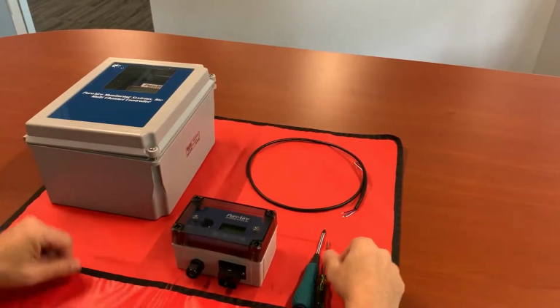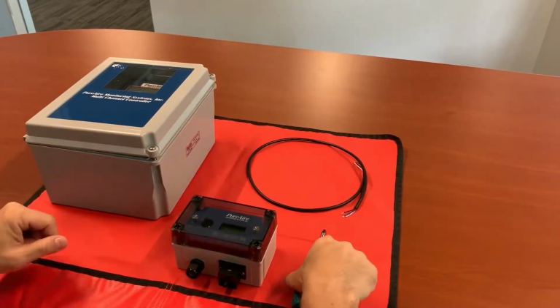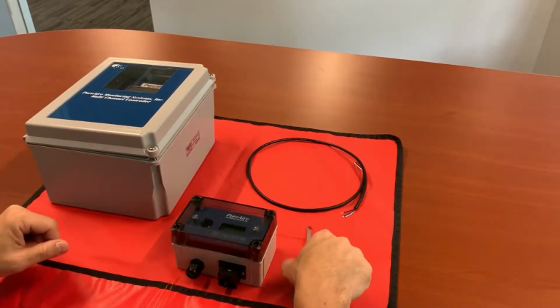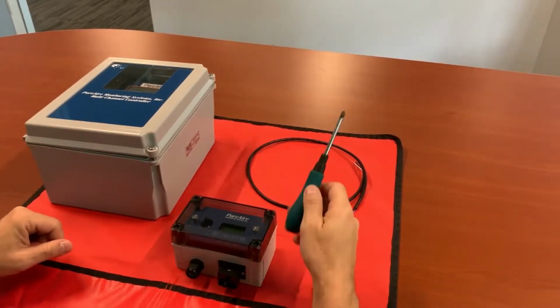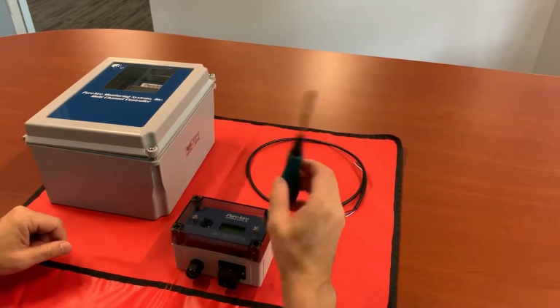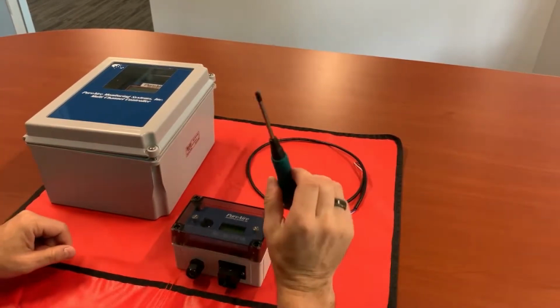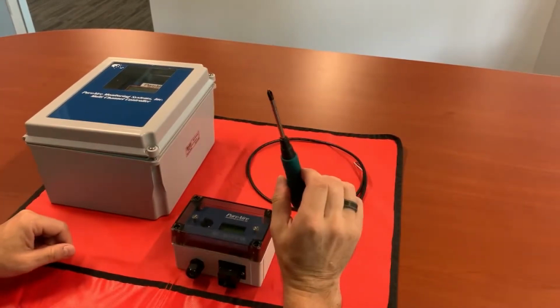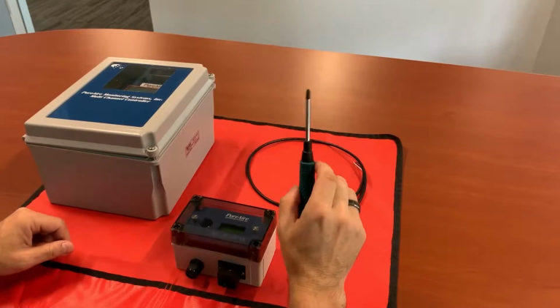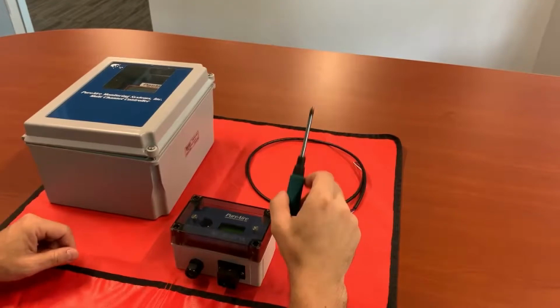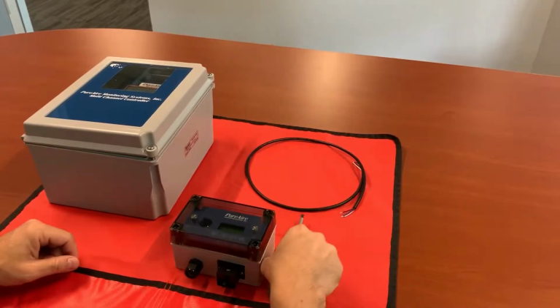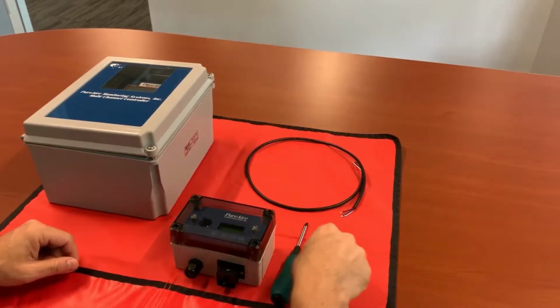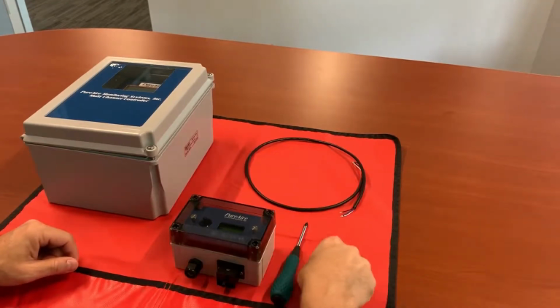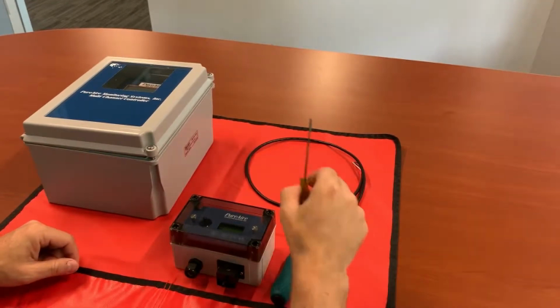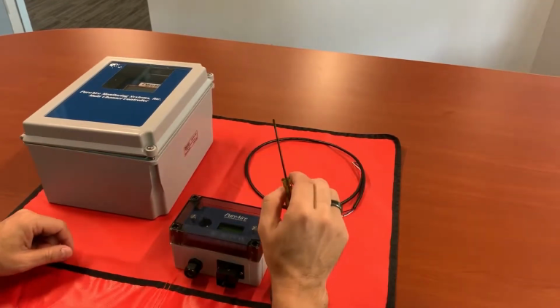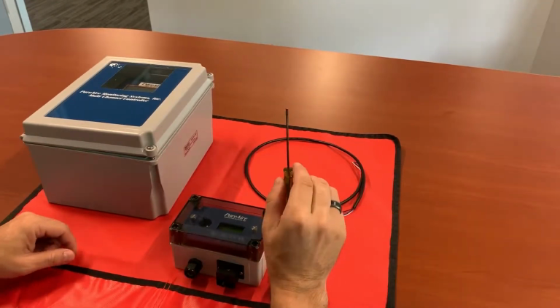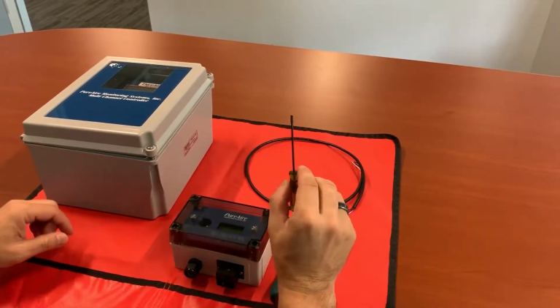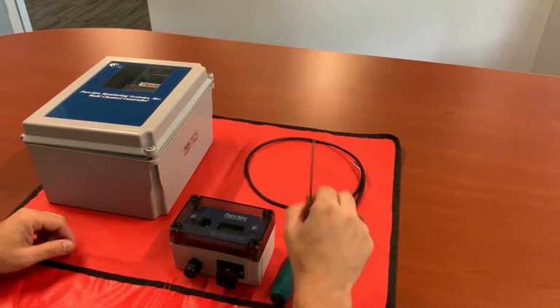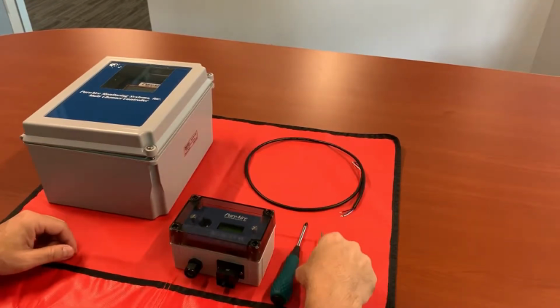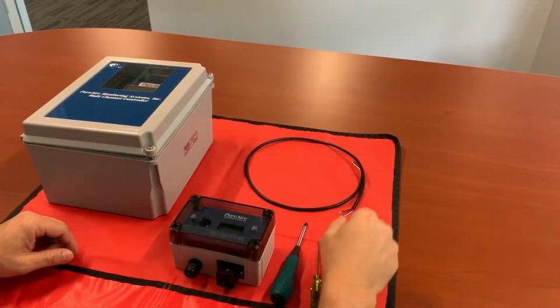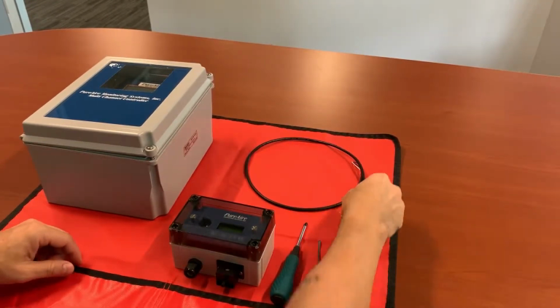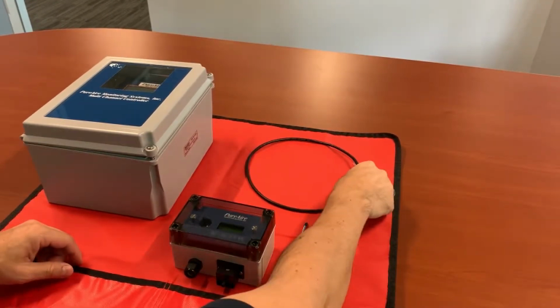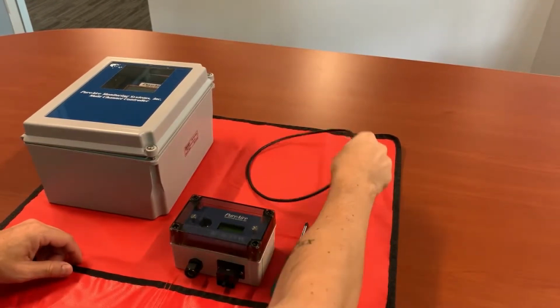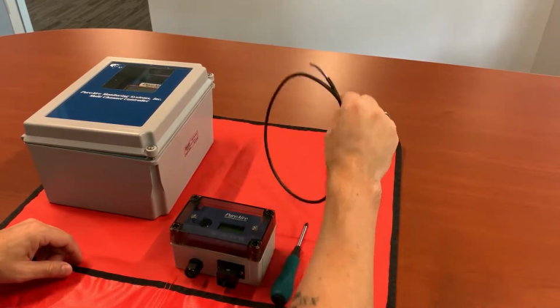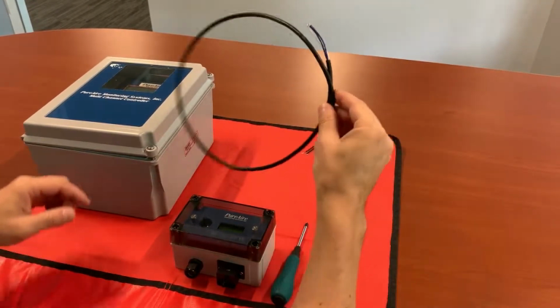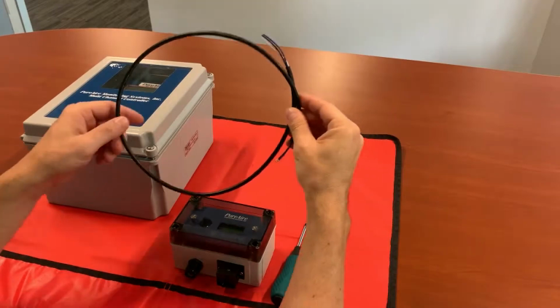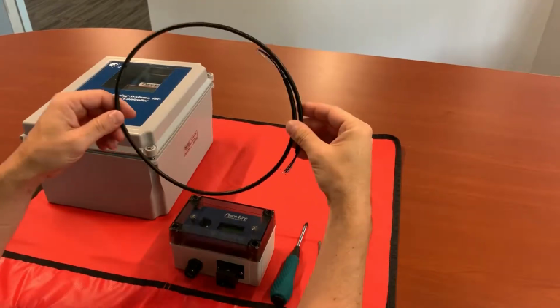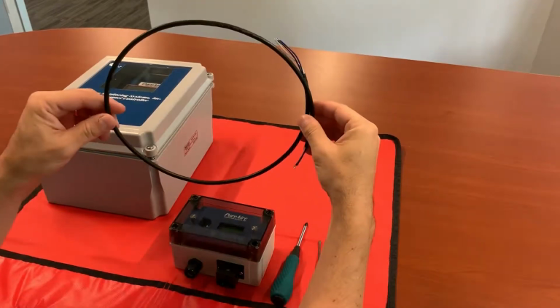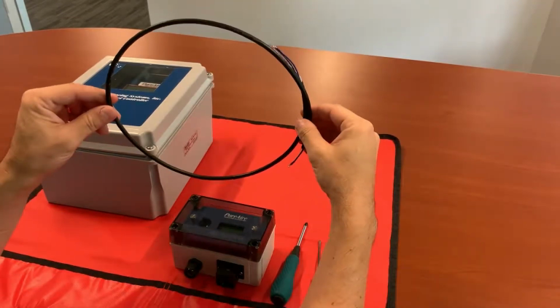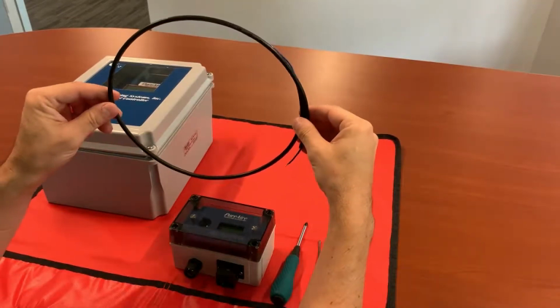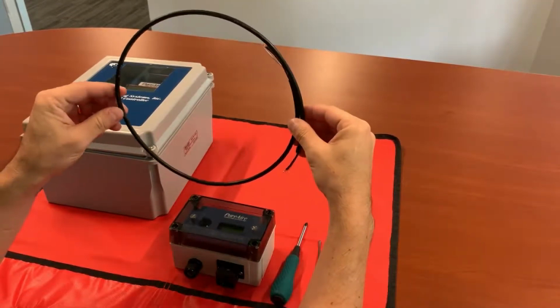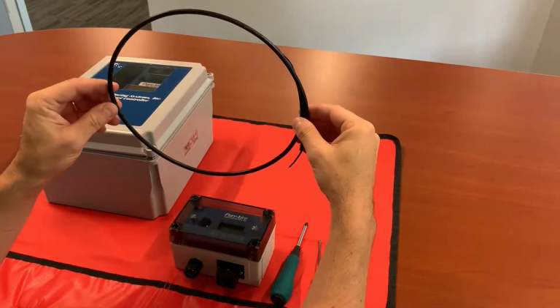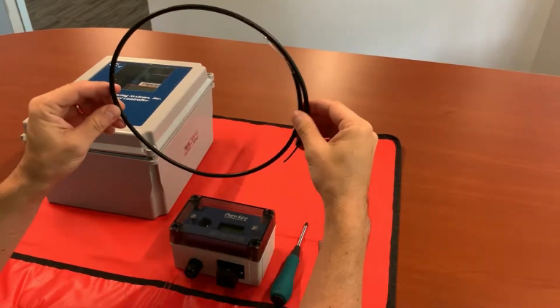All you need is a Phillips head screwdriver, an eighth inch flat tip screwdriver, and whatever length of connection cable that you're going to be using for your project.